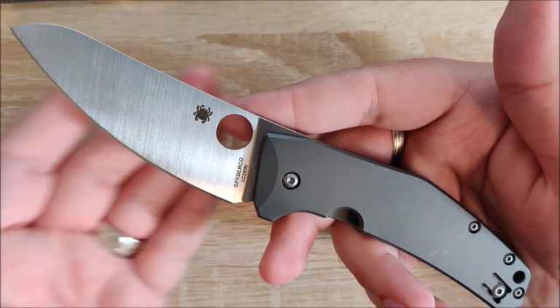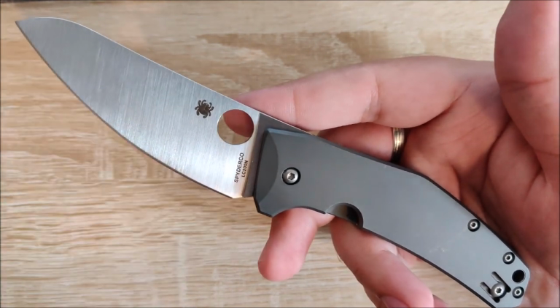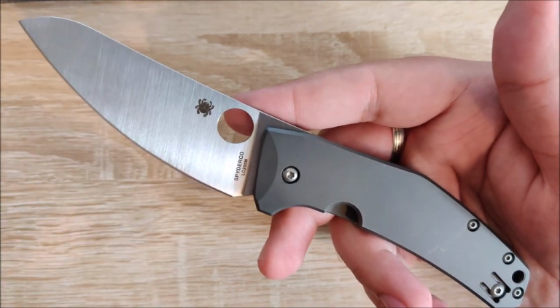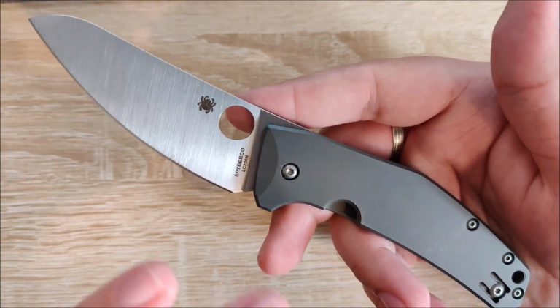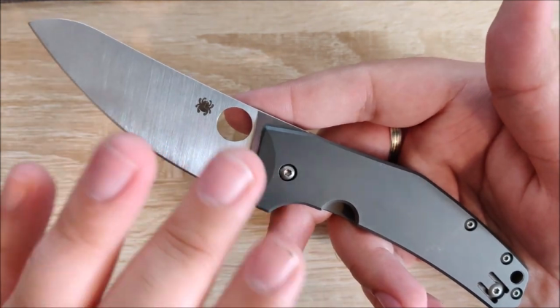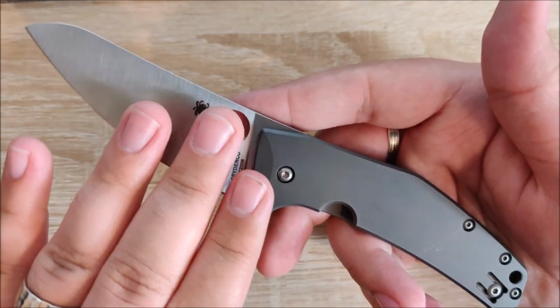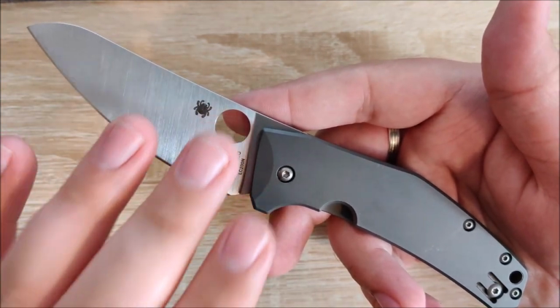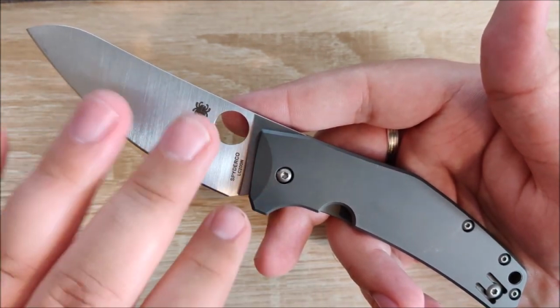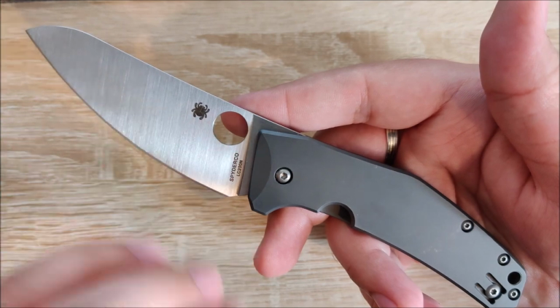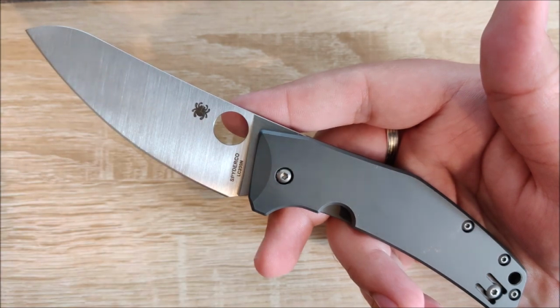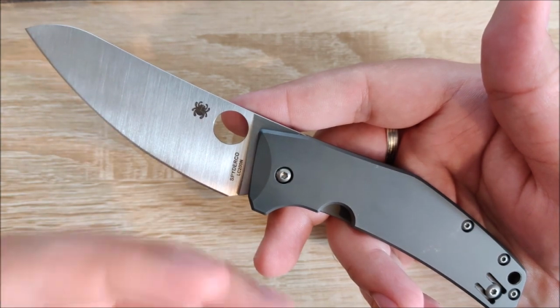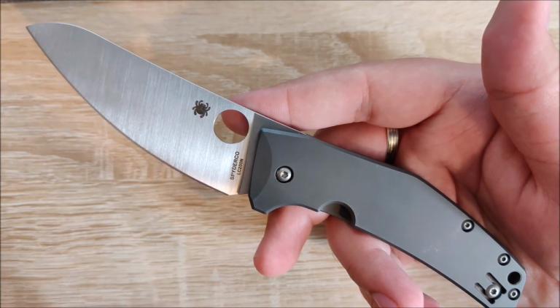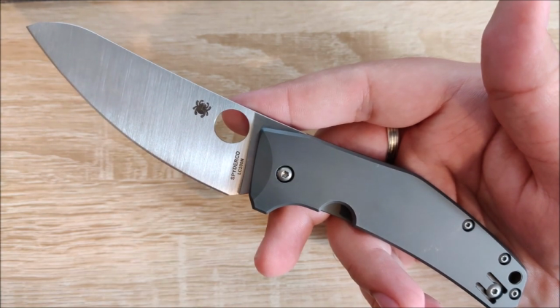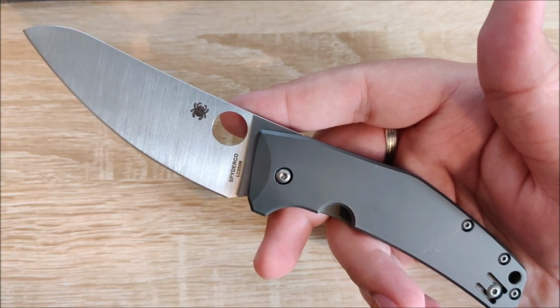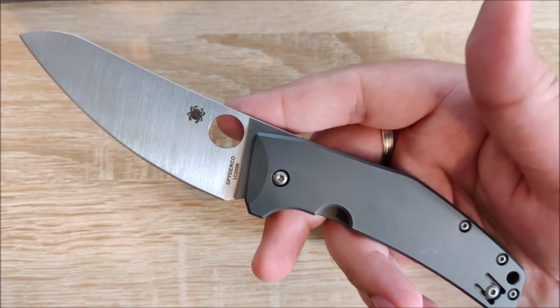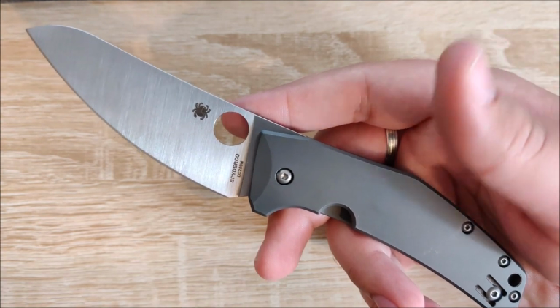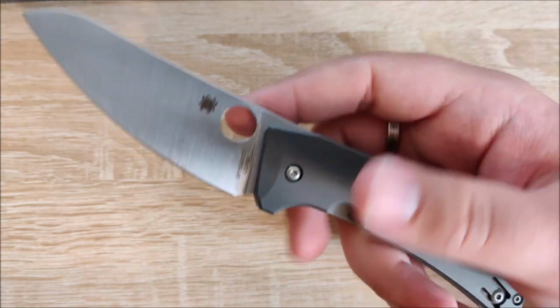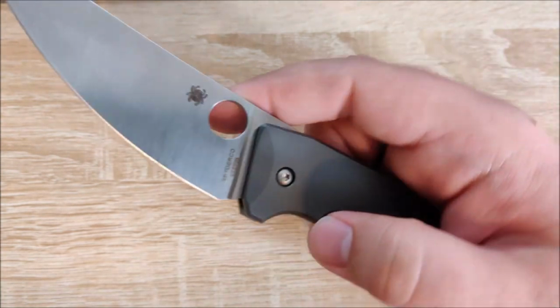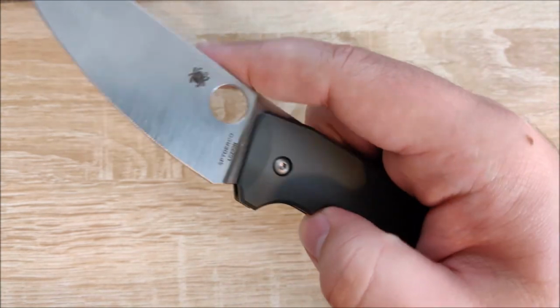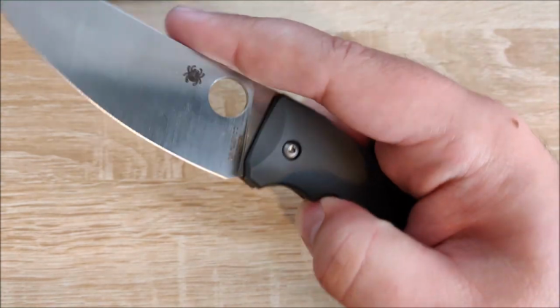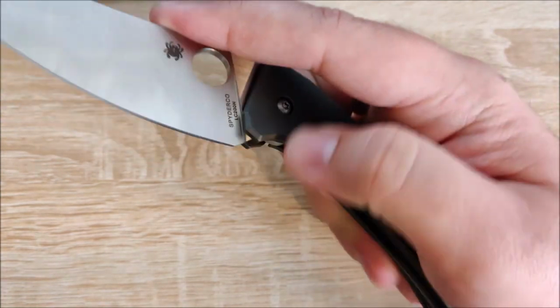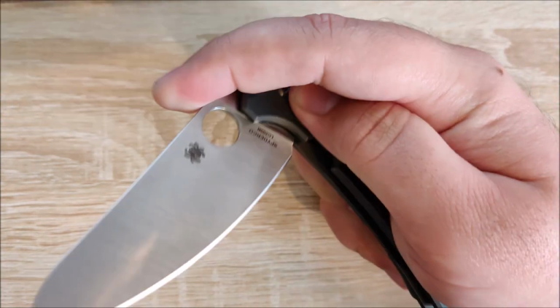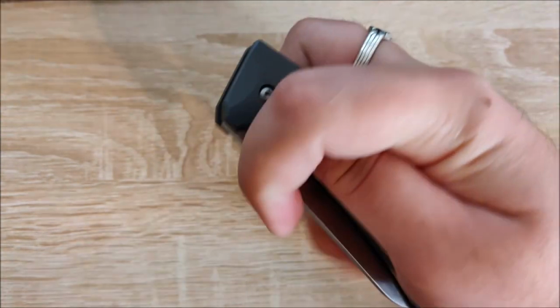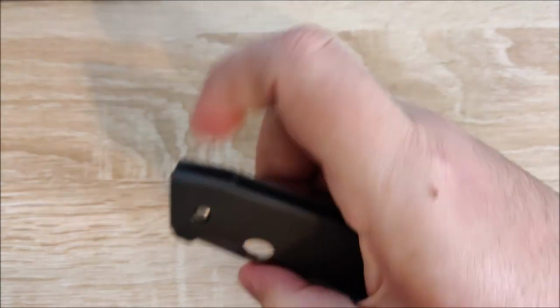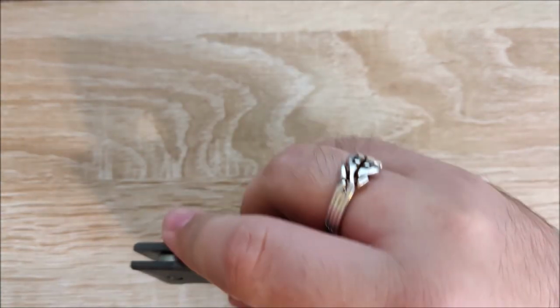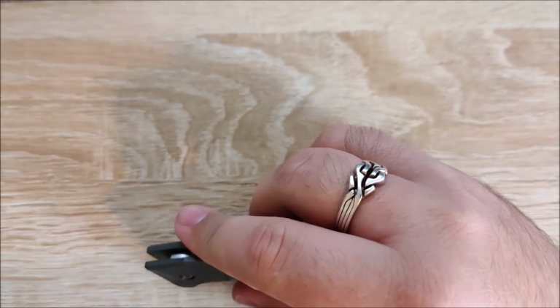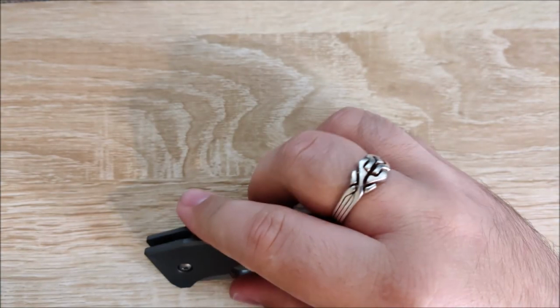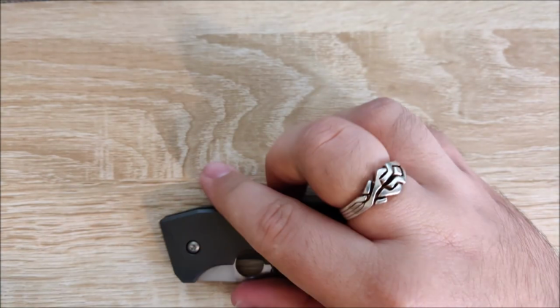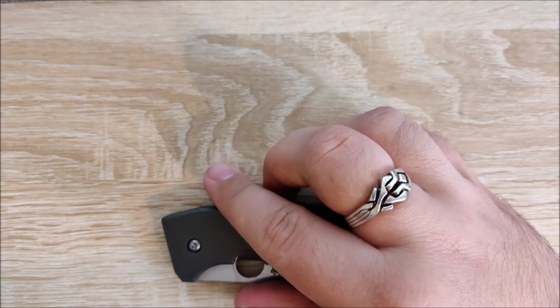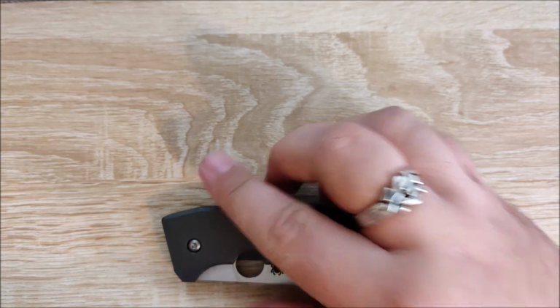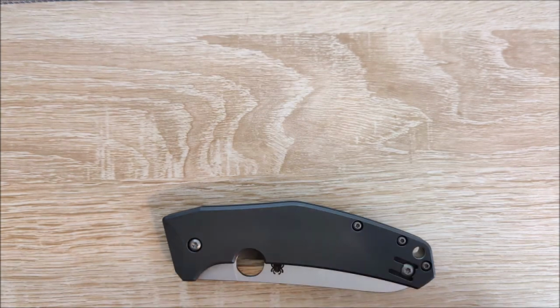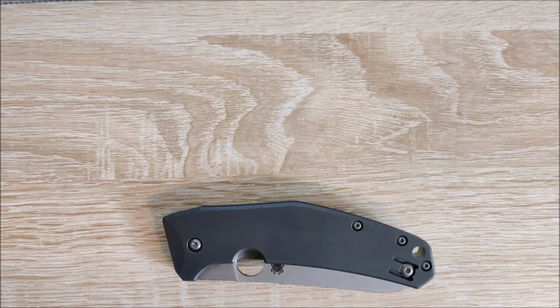So we'll go over what I like about it, what I'm neutral towards, and what I dislike. But before all that, let's go ahead and get into a size comparison.